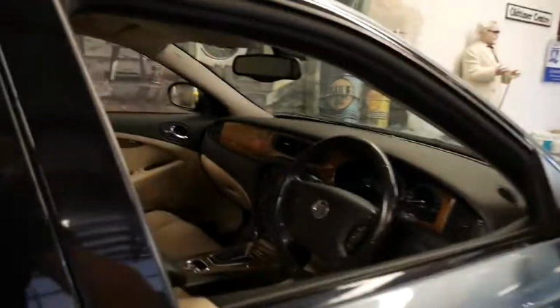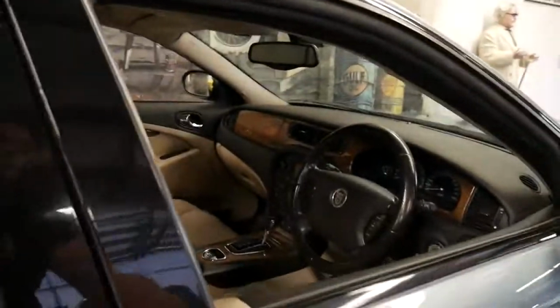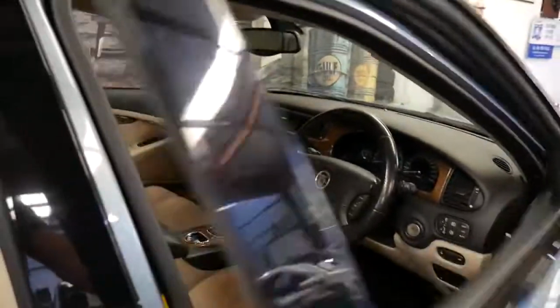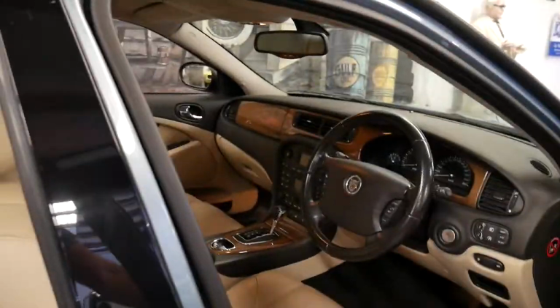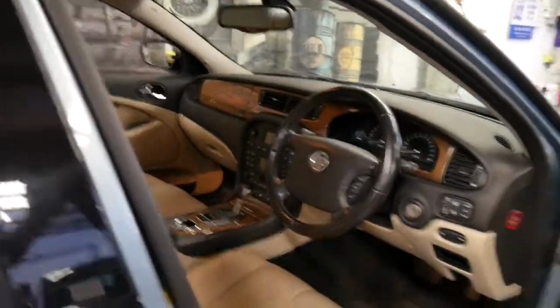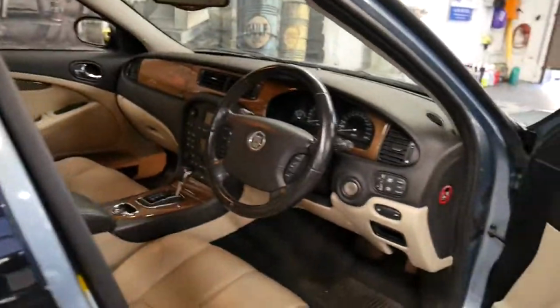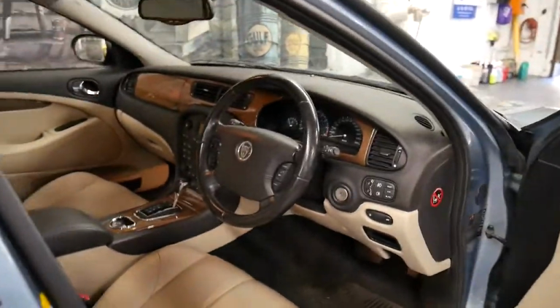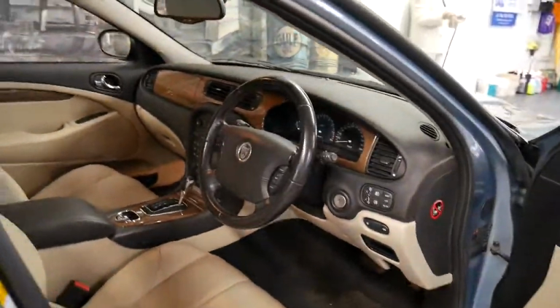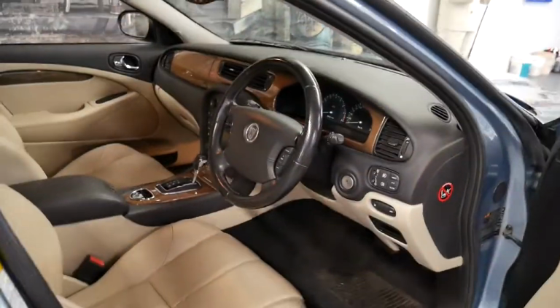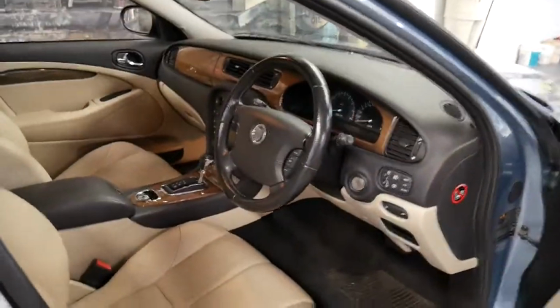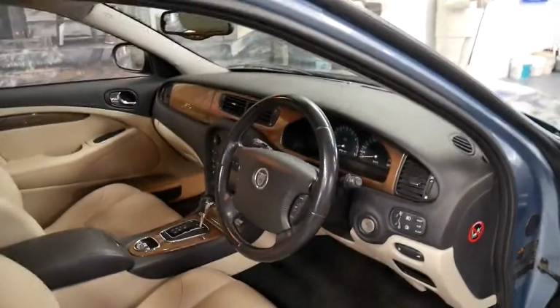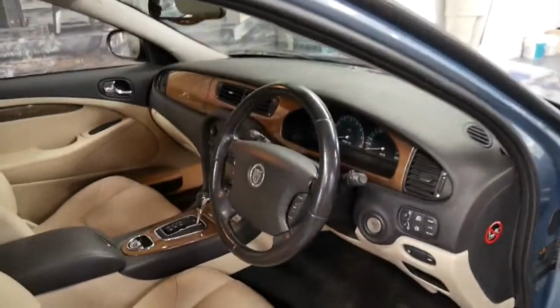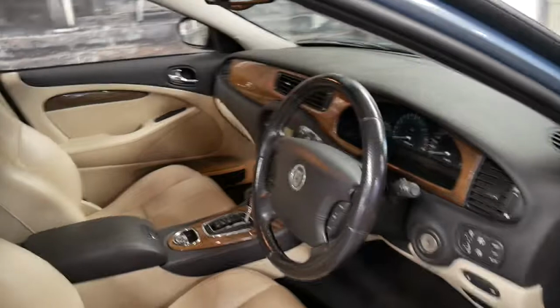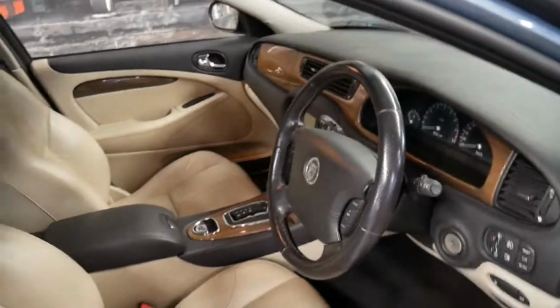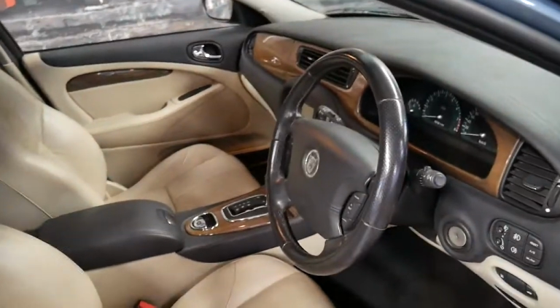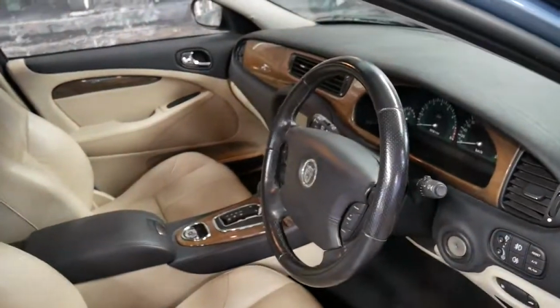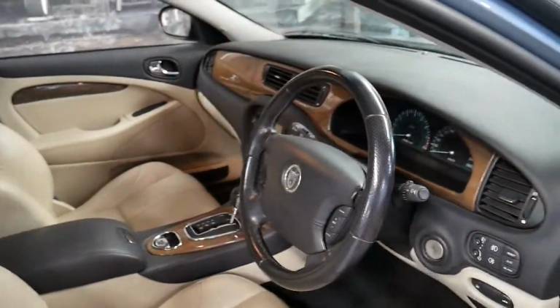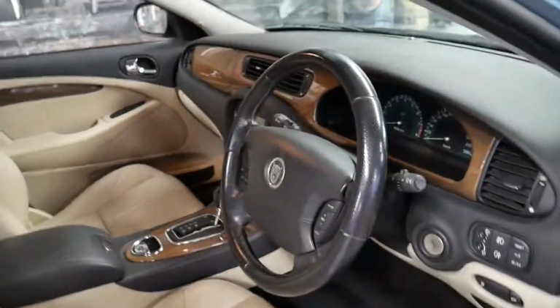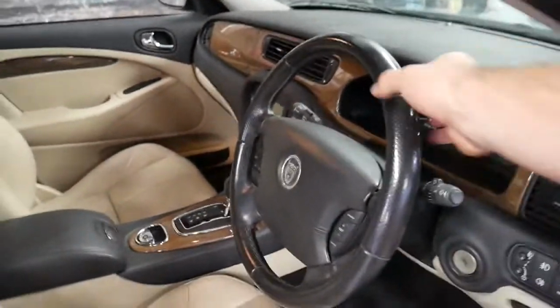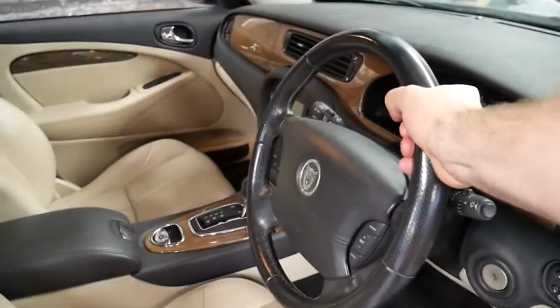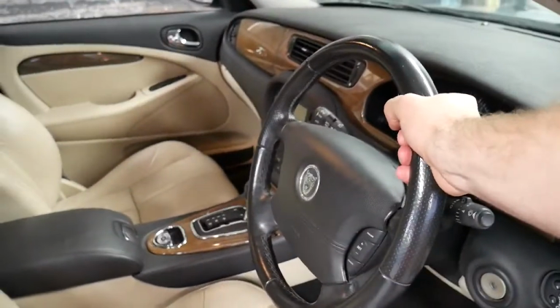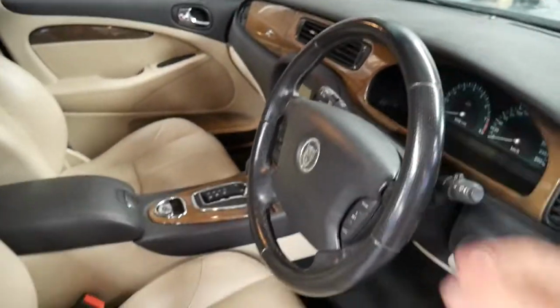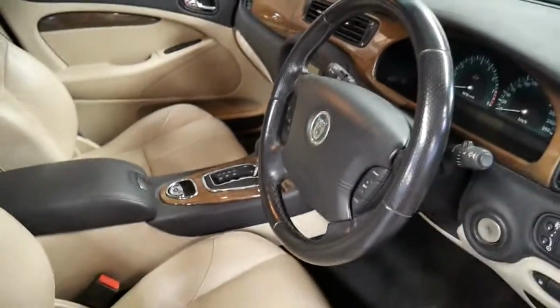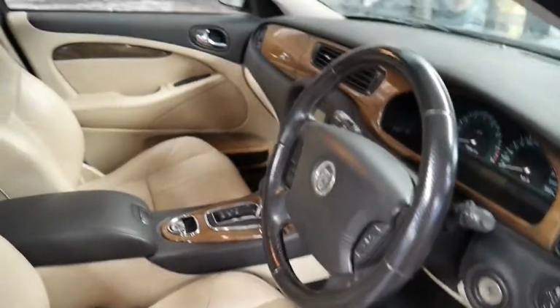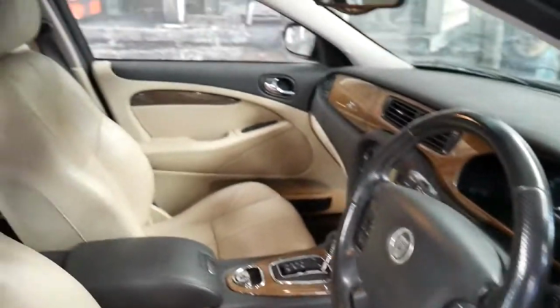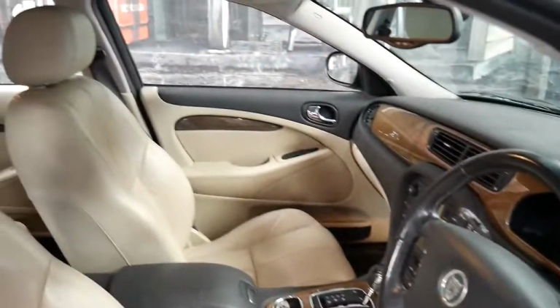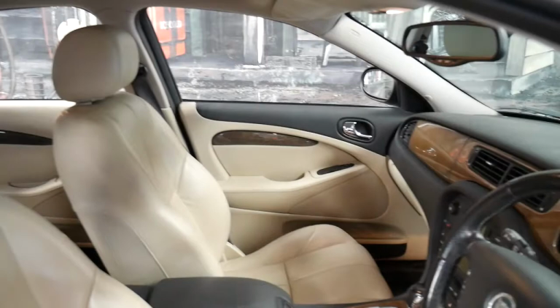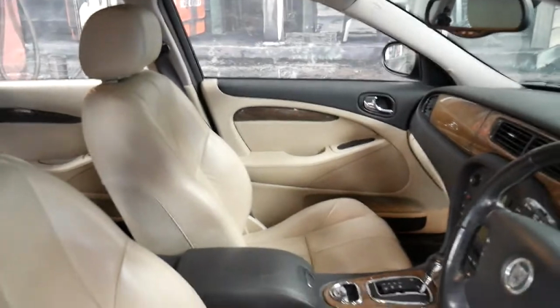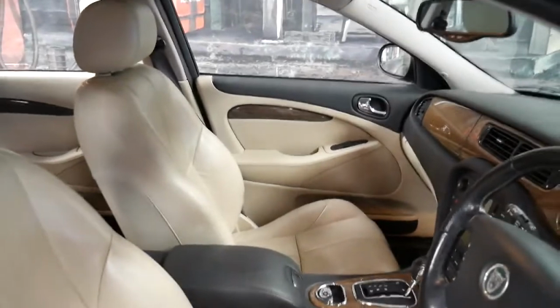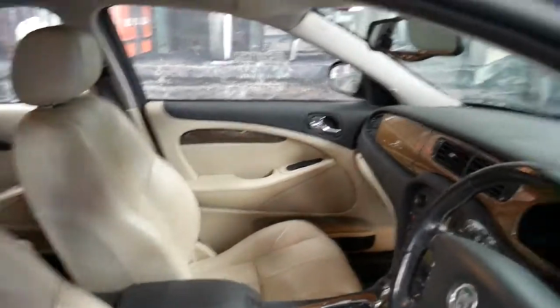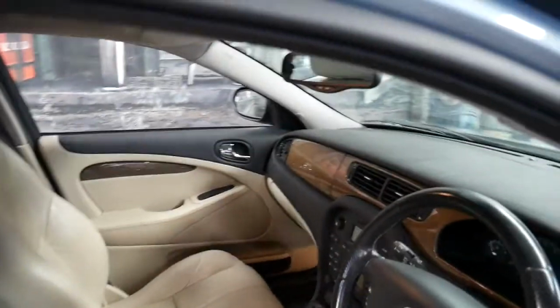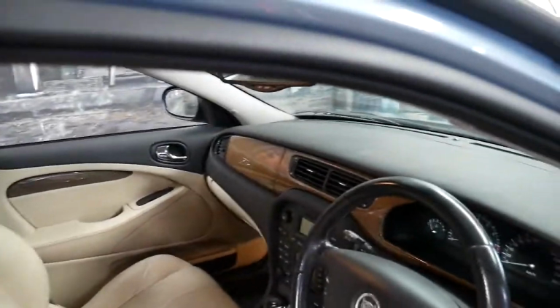This particular car is a Sport, as I mentioned, so it's got the bigger, thicker steering wheel, bucket seats, and larger brakes.